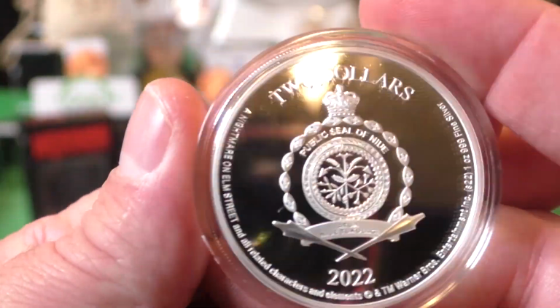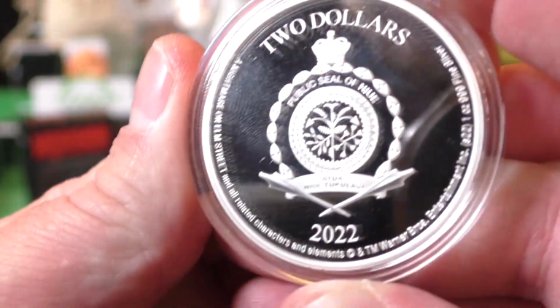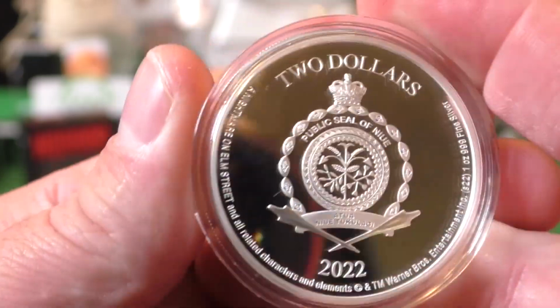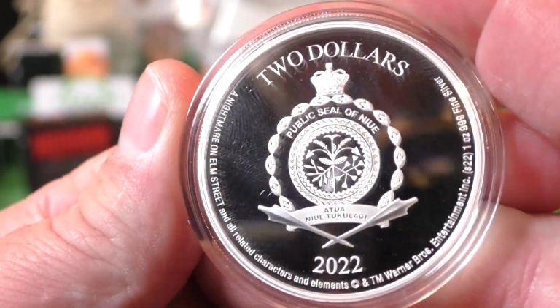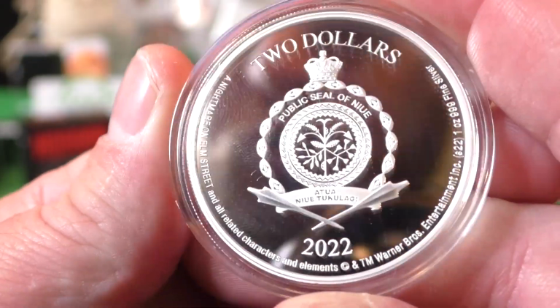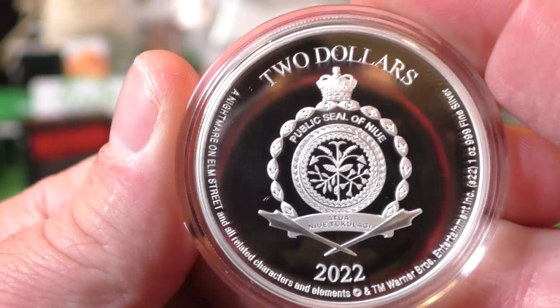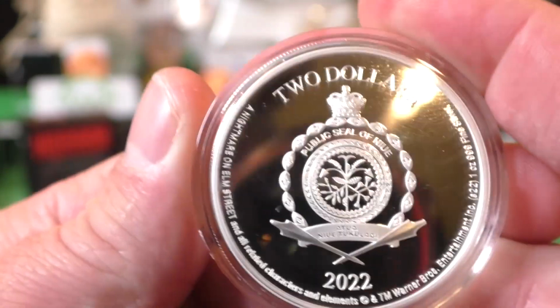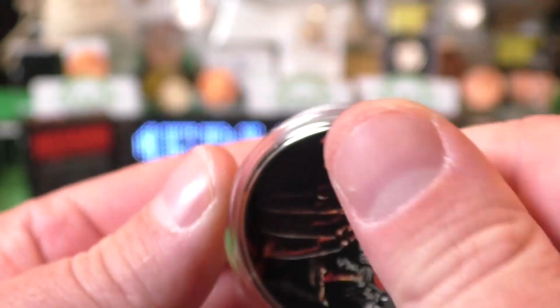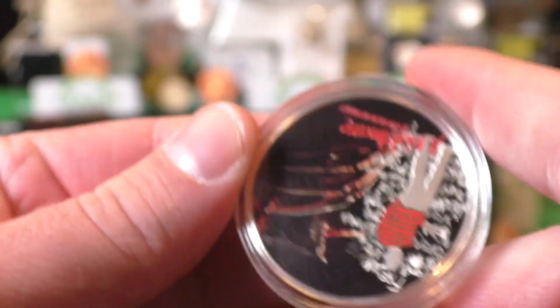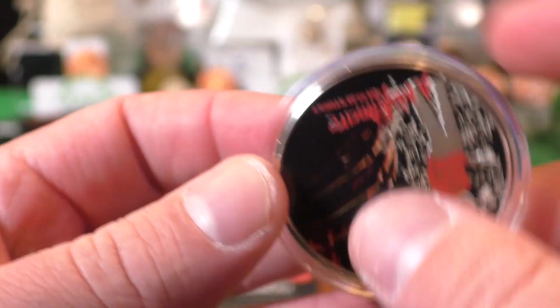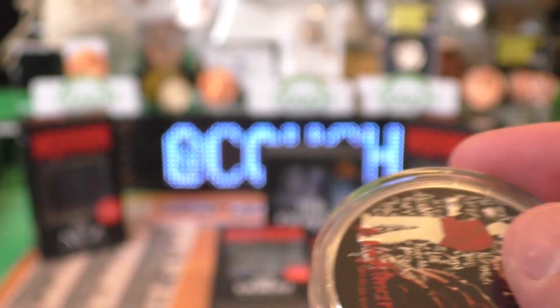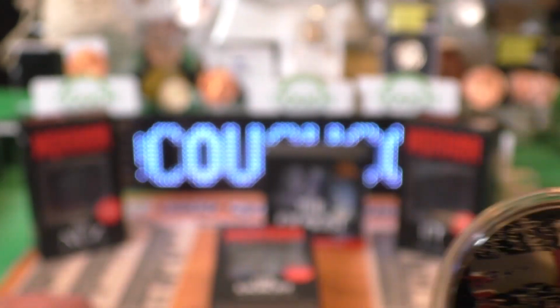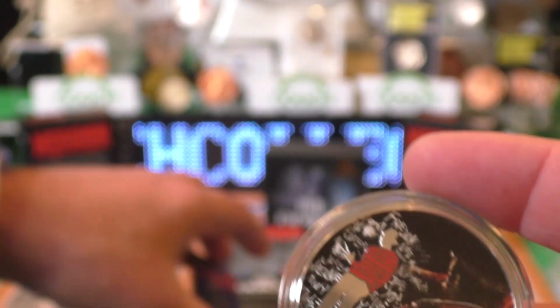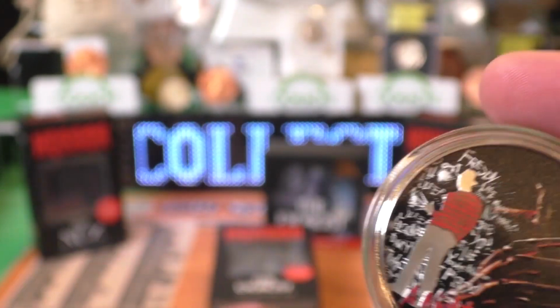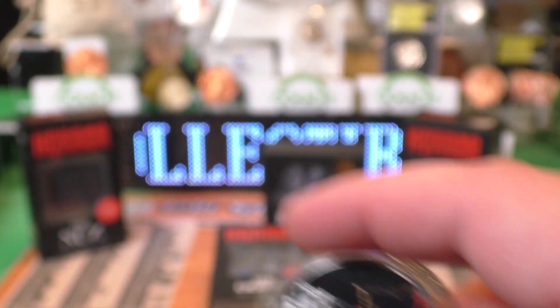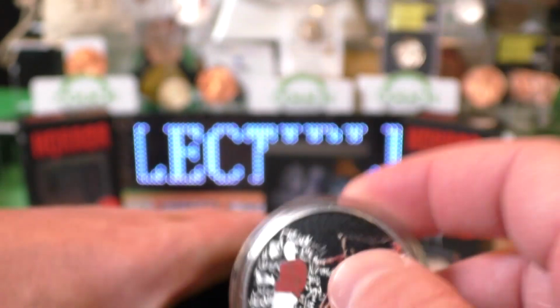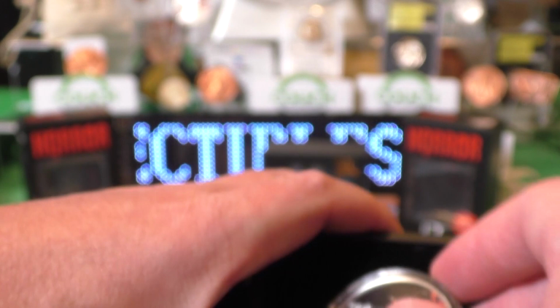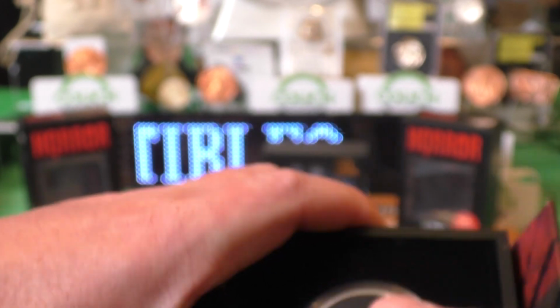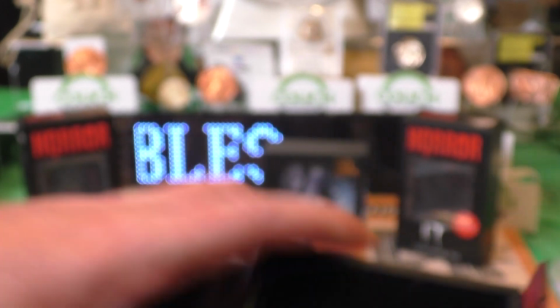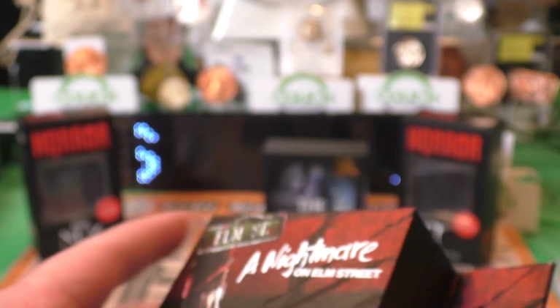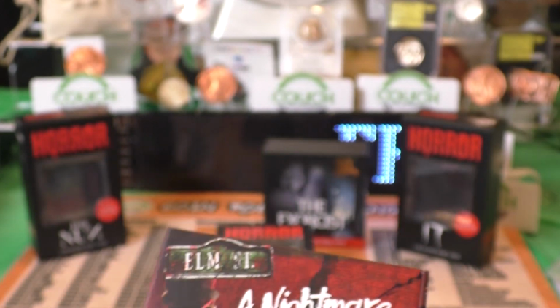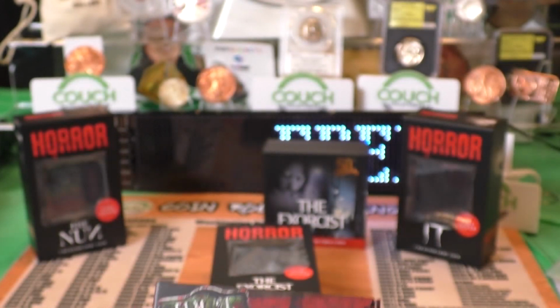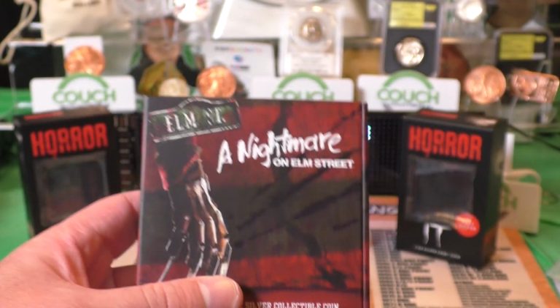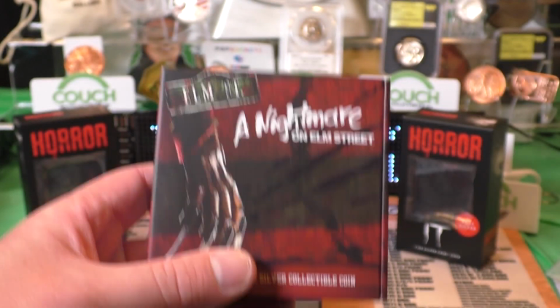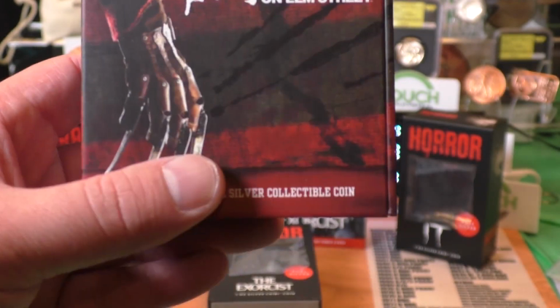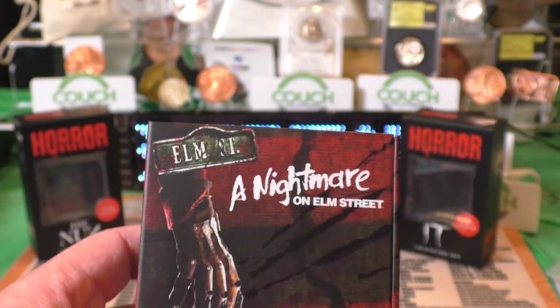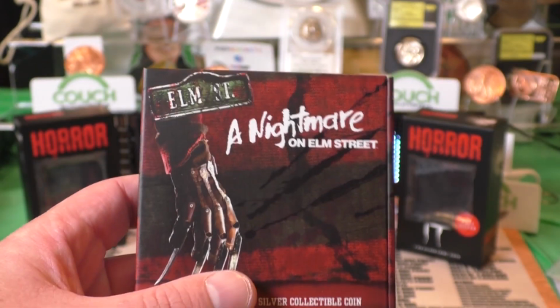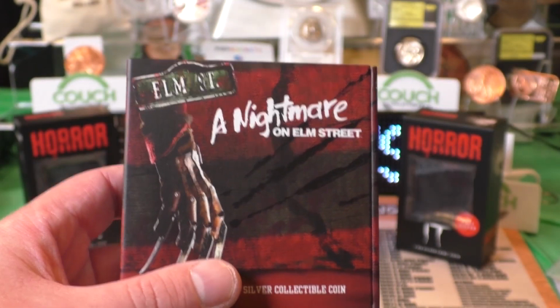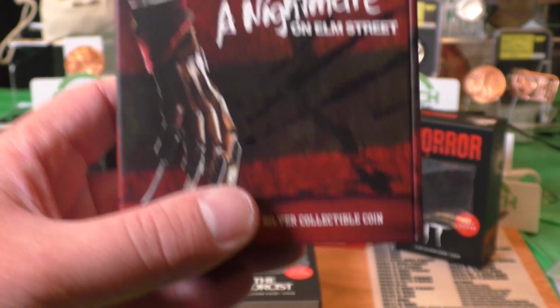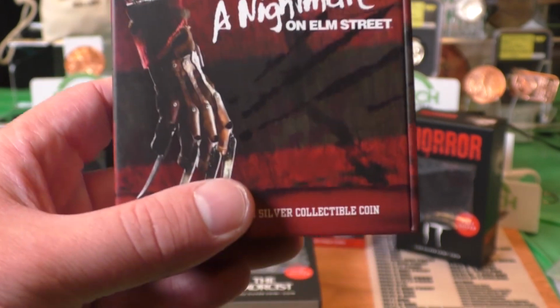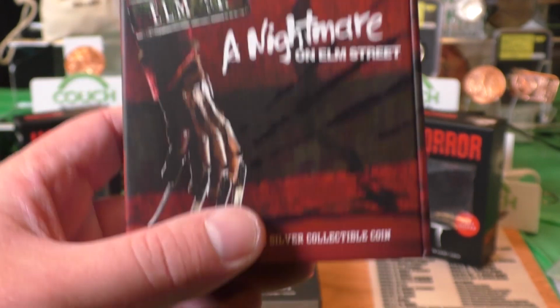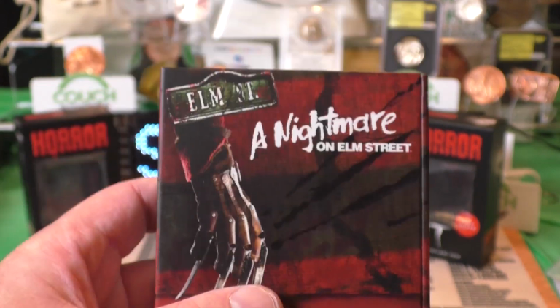Look at that. These things are super, super nice. We are going to be selling these. I actually got a couple for myself, but we are going to be selling these on my Whatnot stream this Sunday, the 29th of October at 1 PM.